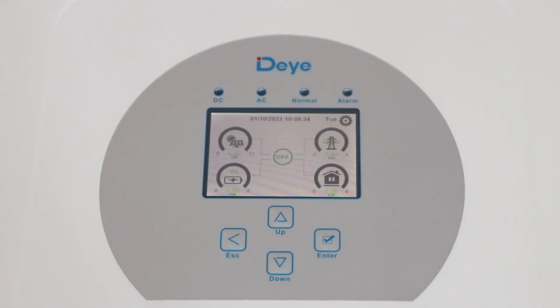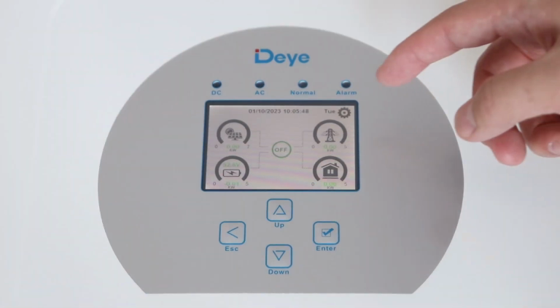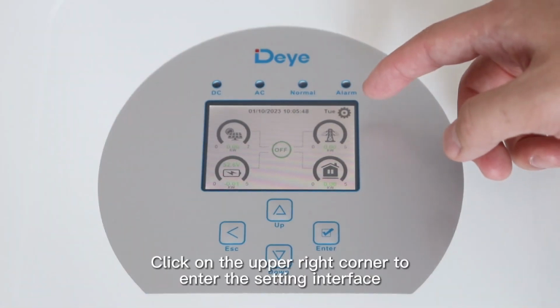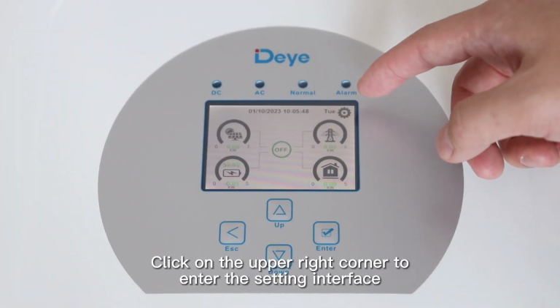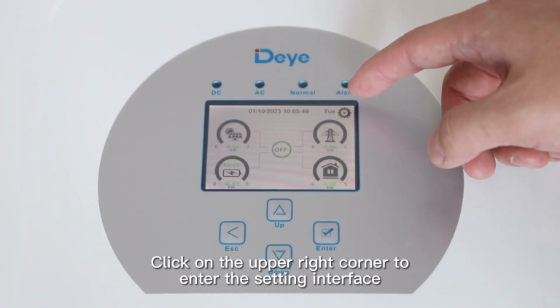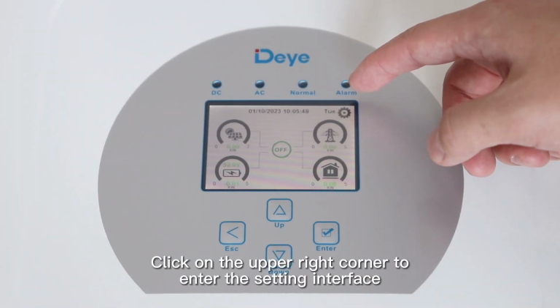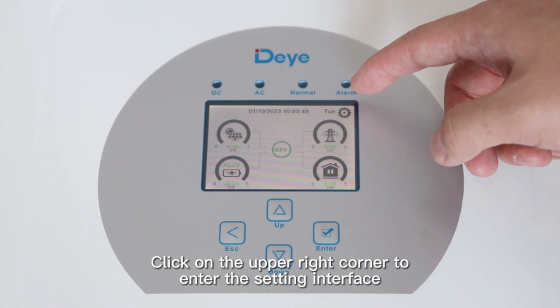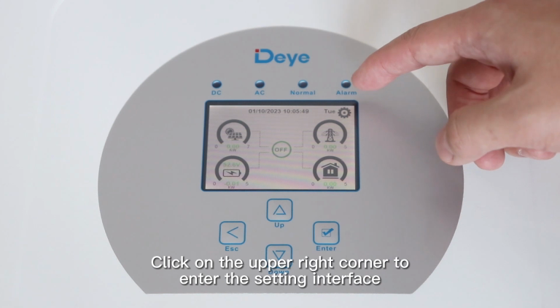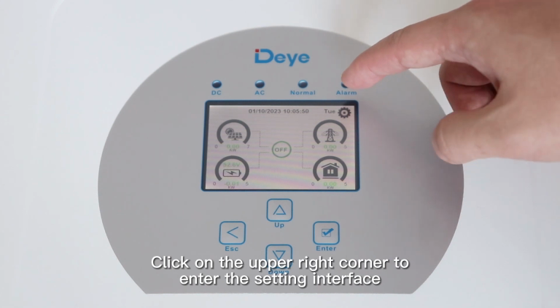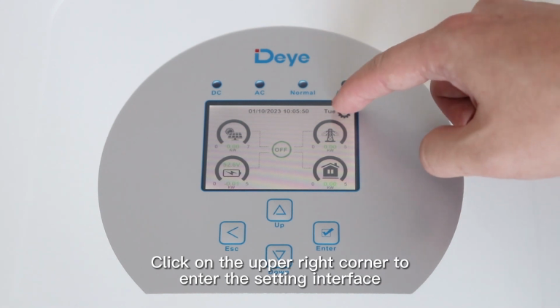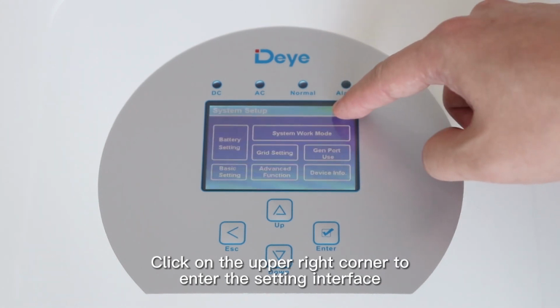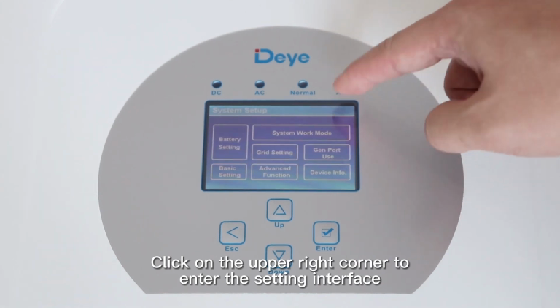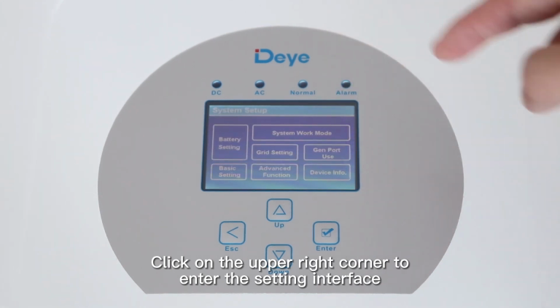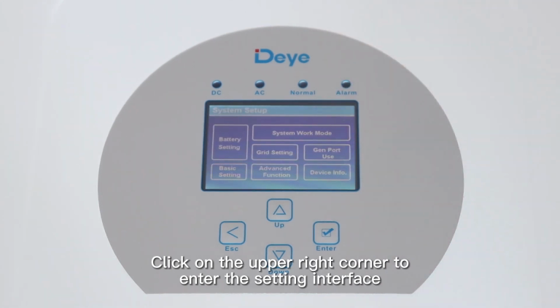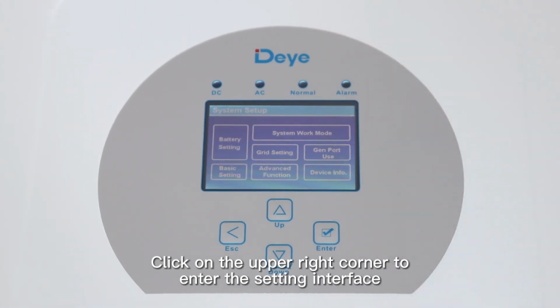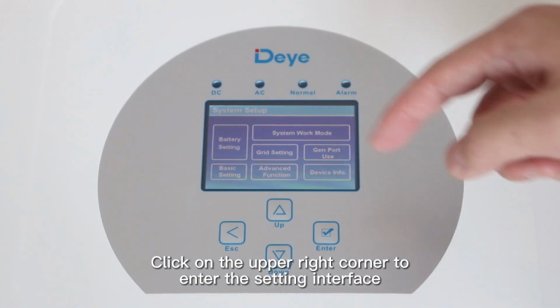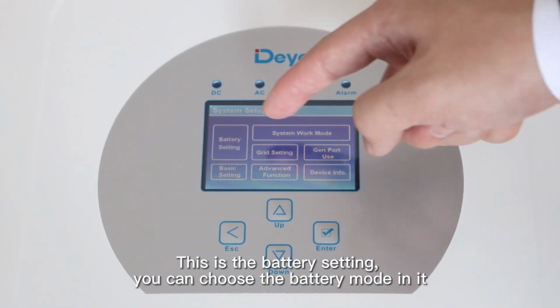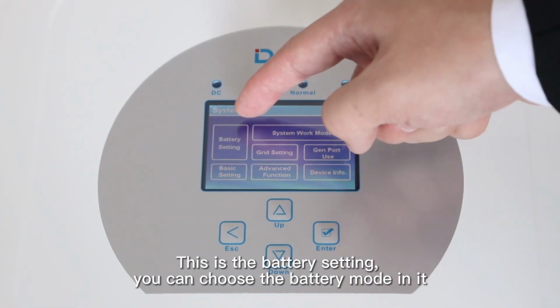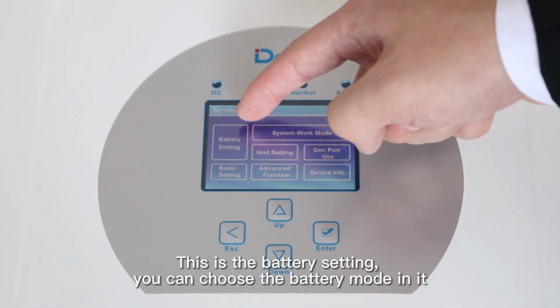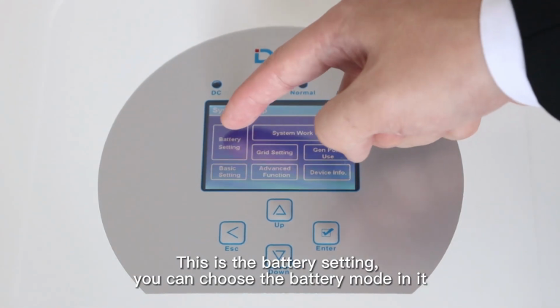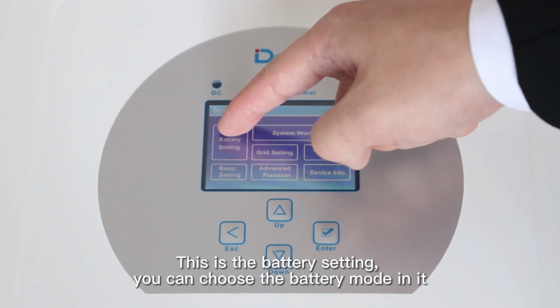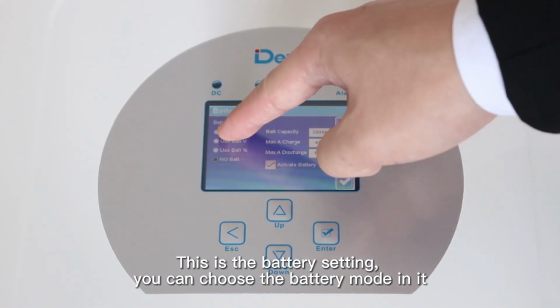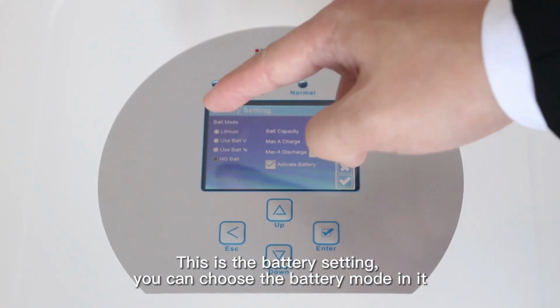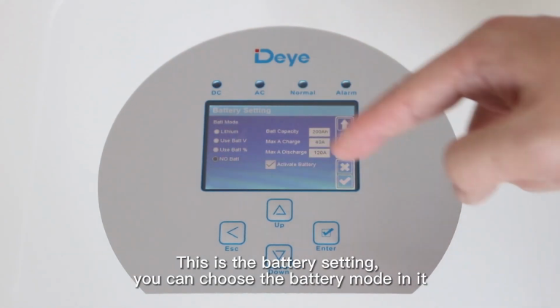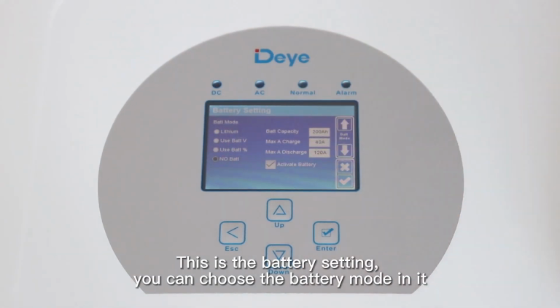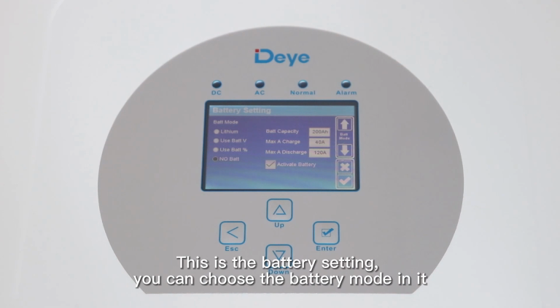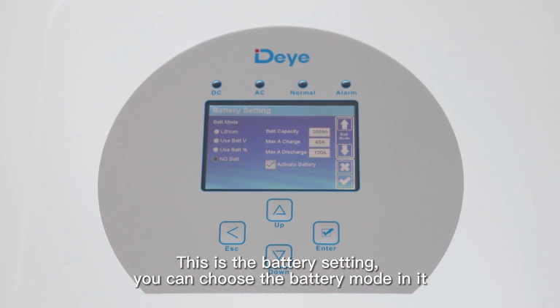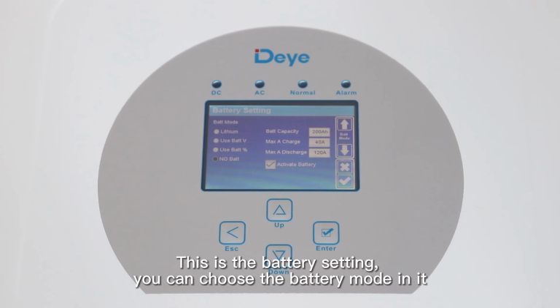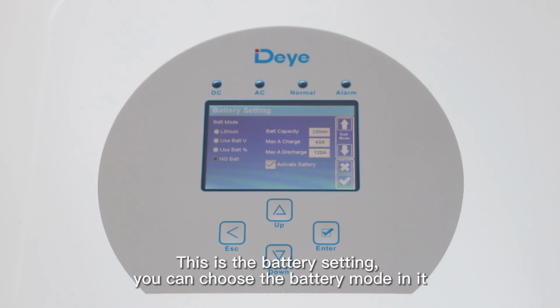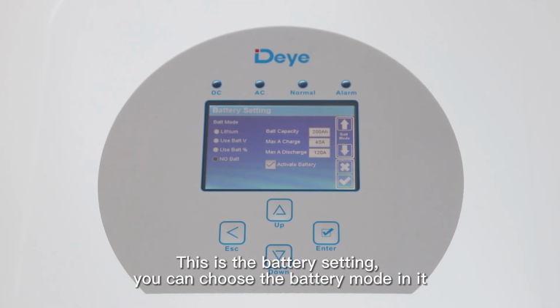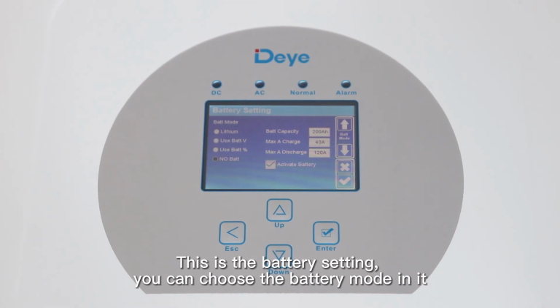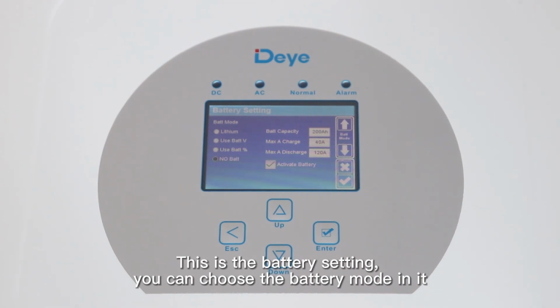Click on the upper right corner to enter the settings interface. This is battery settings — you can choose the battery mode in it.